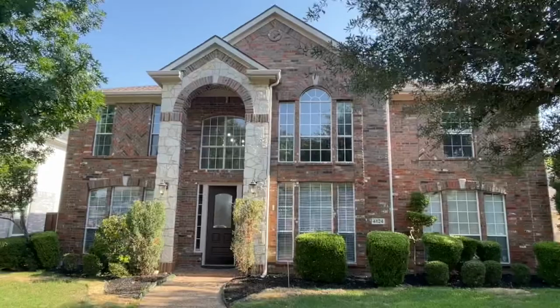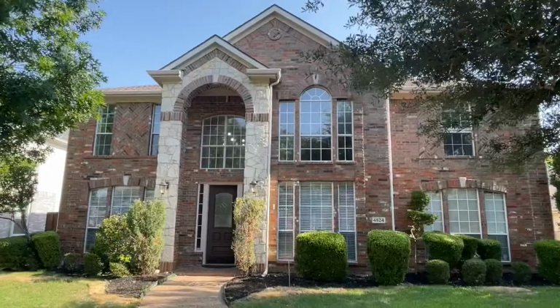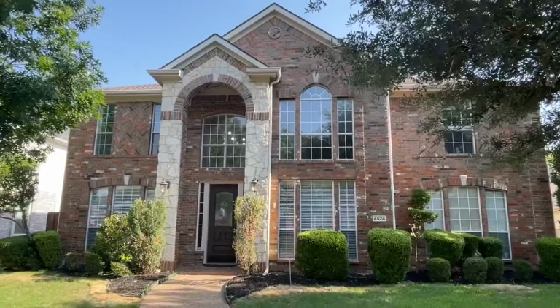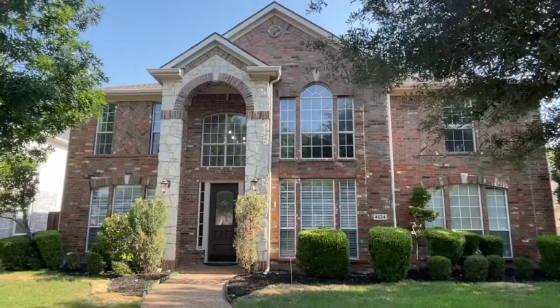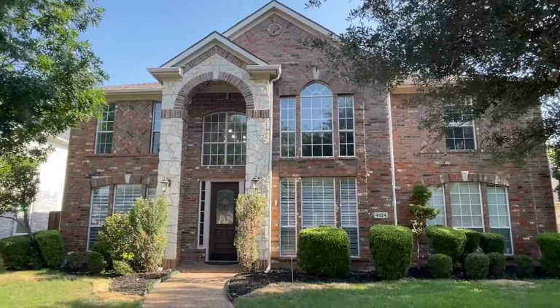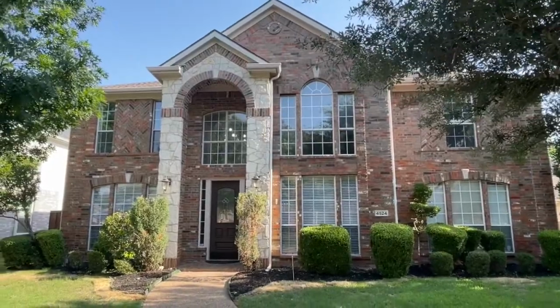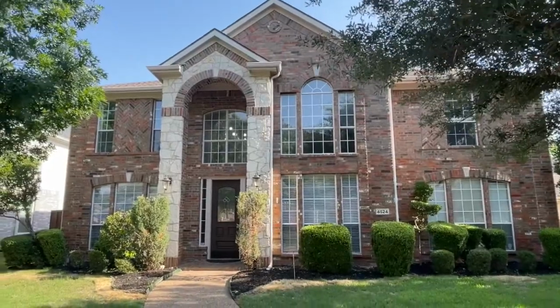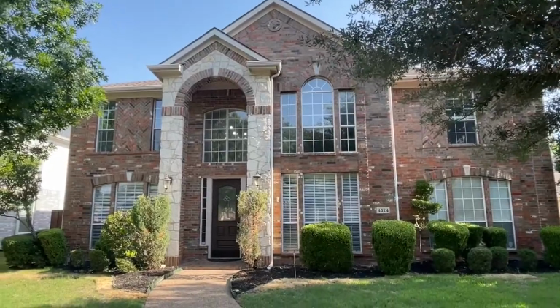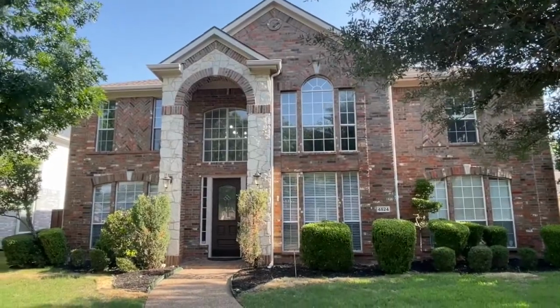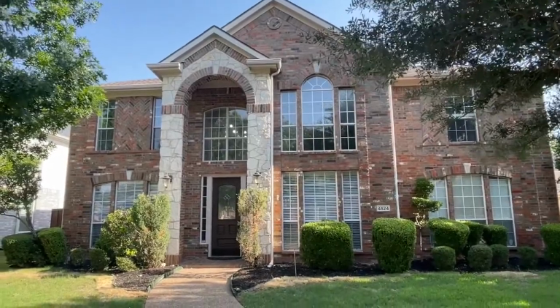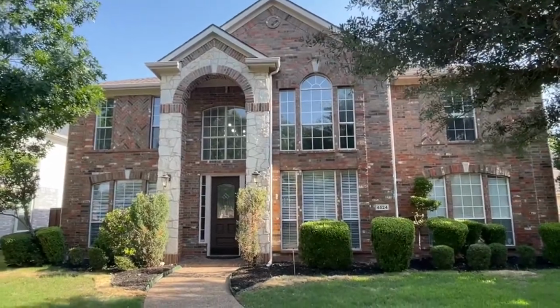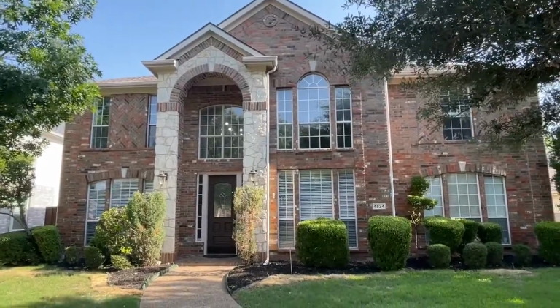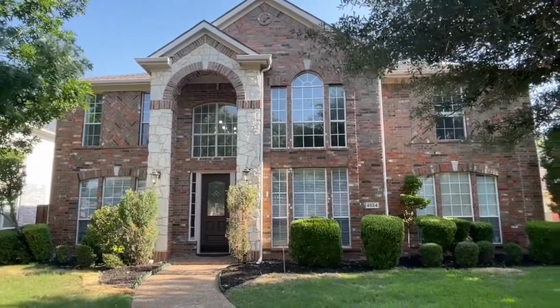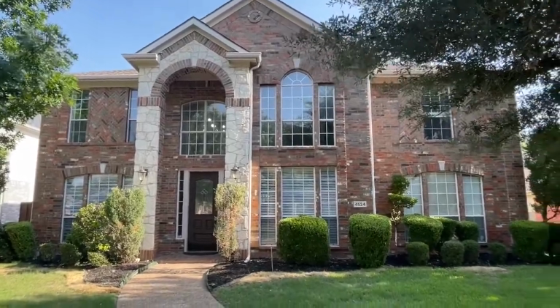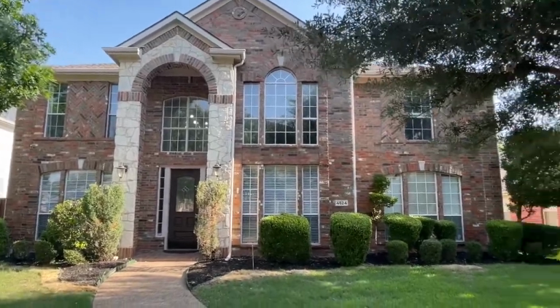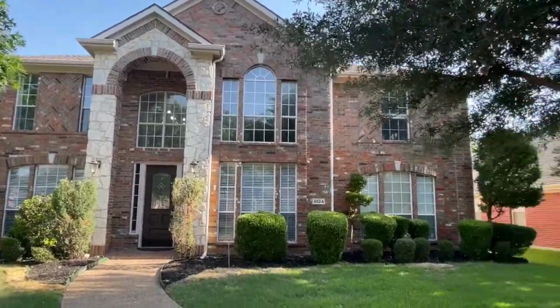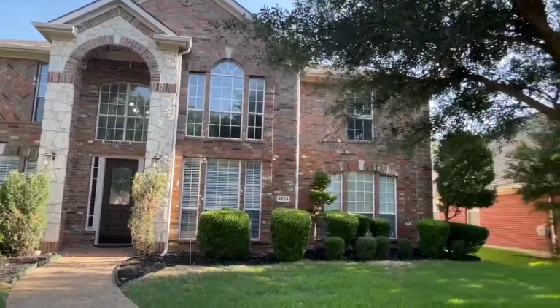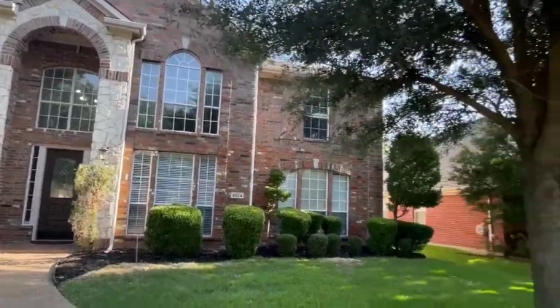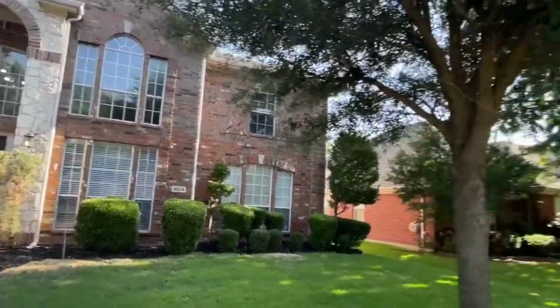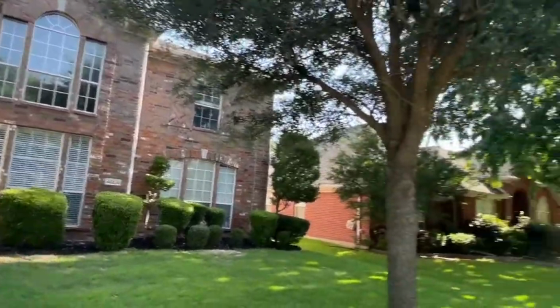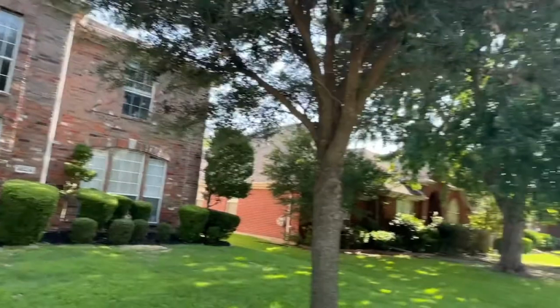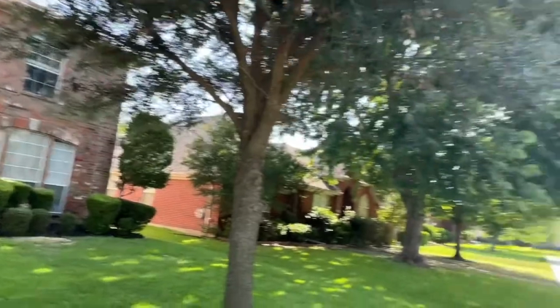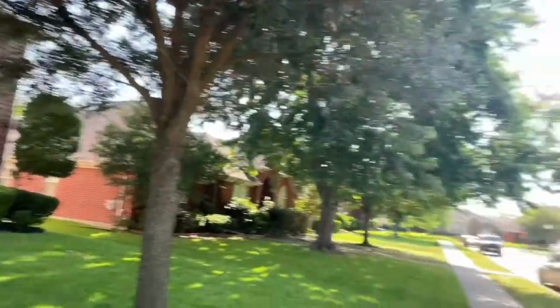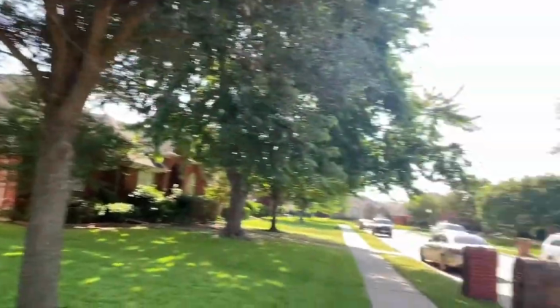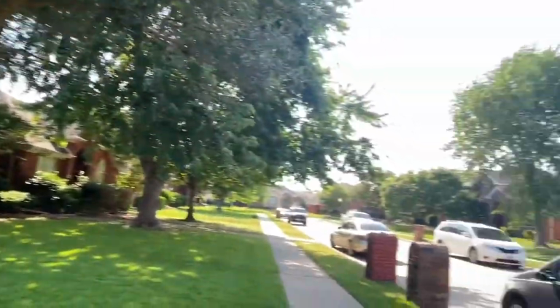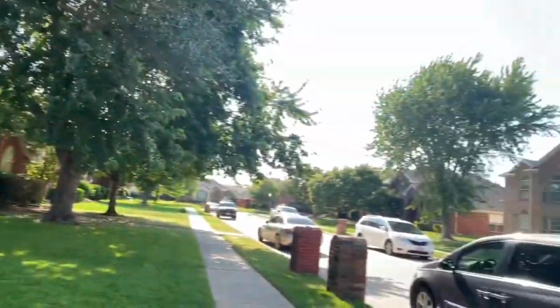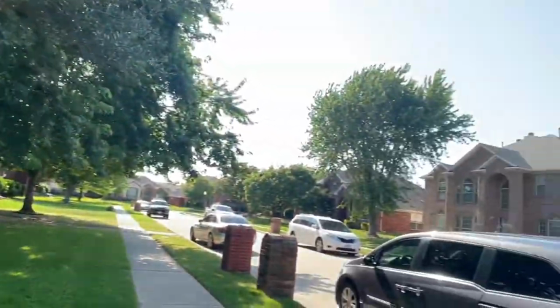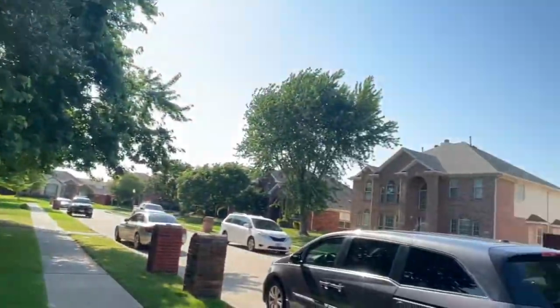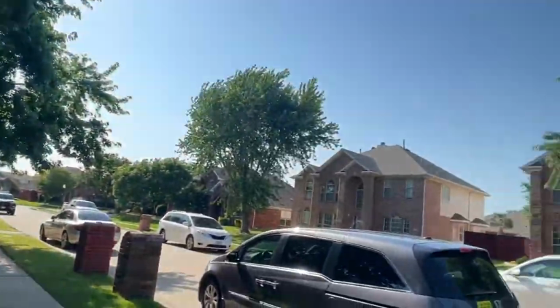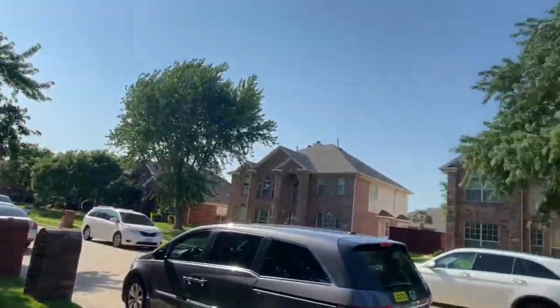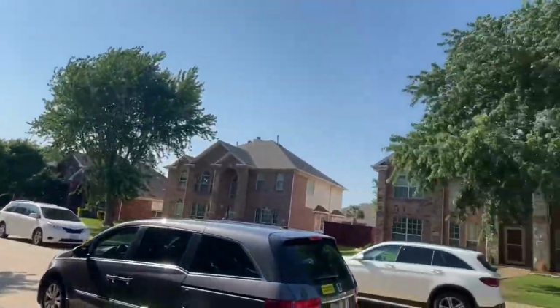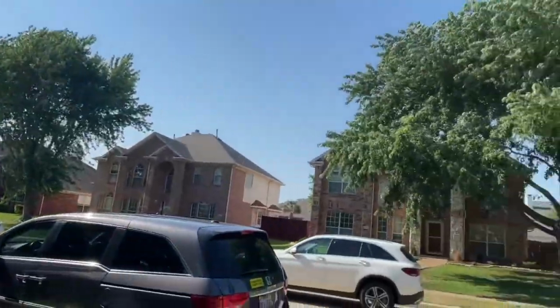Here is 4324 Burnhill in Plano — a very pretty neighborhood in the heart of Plano.